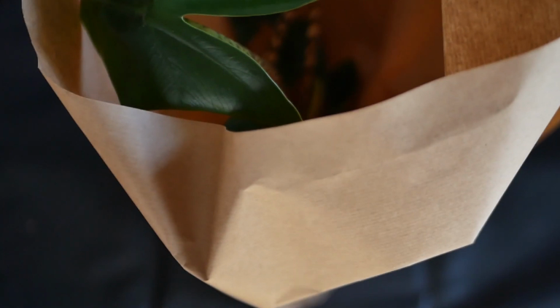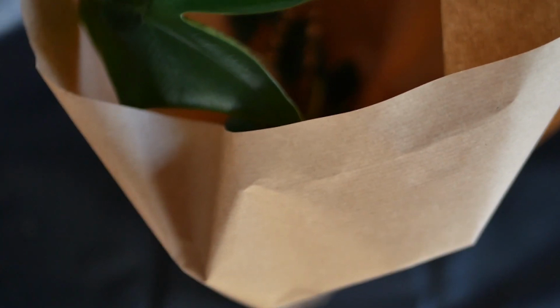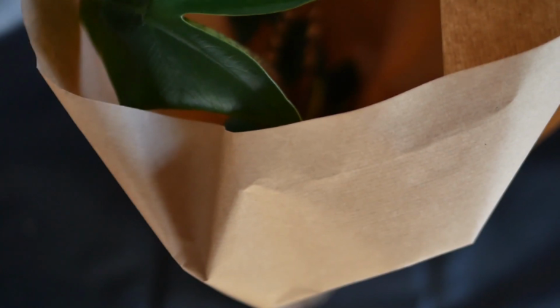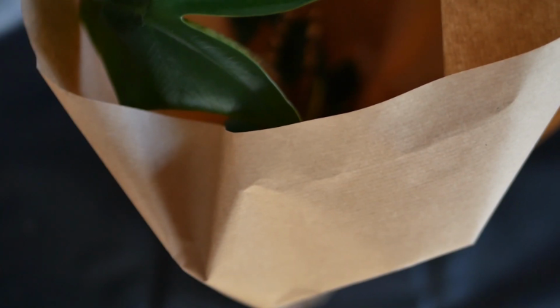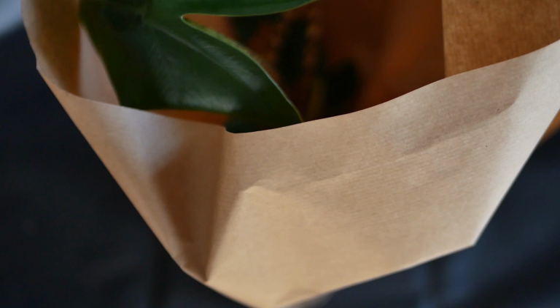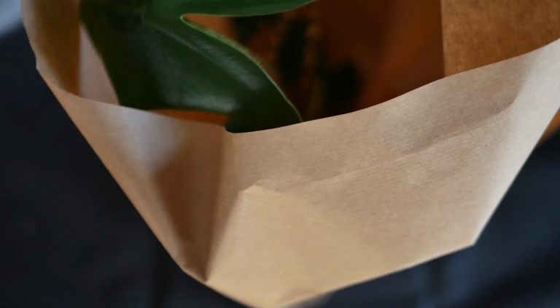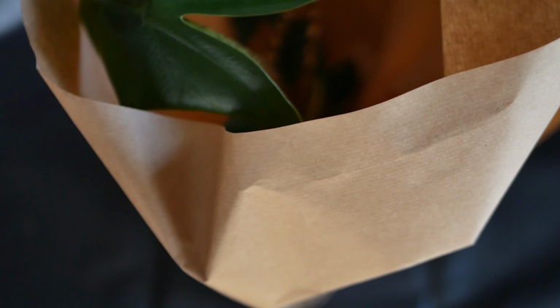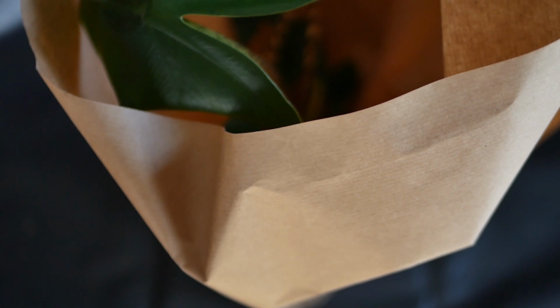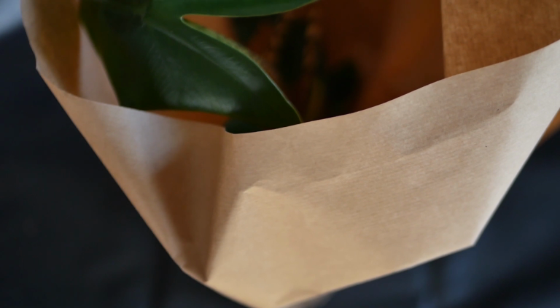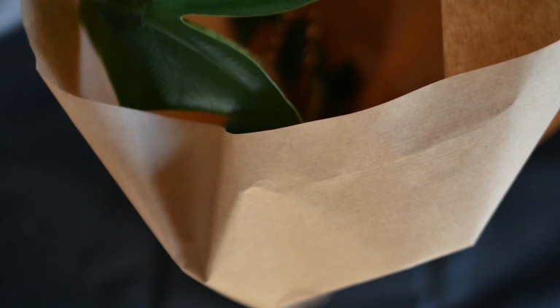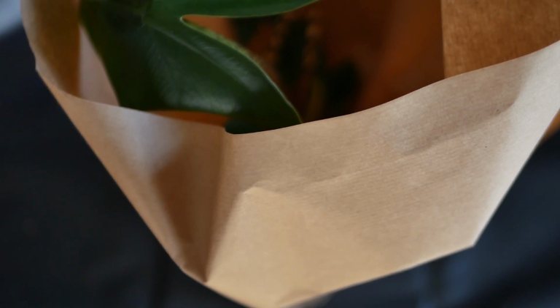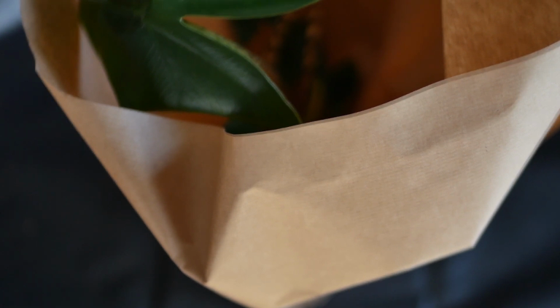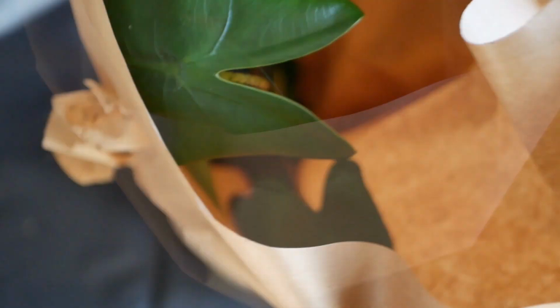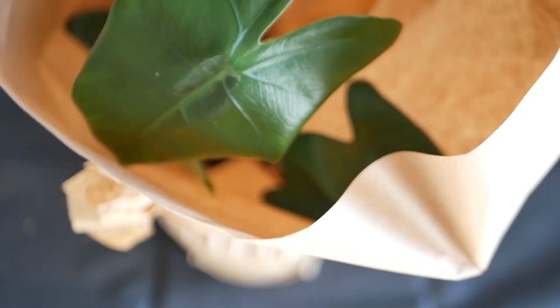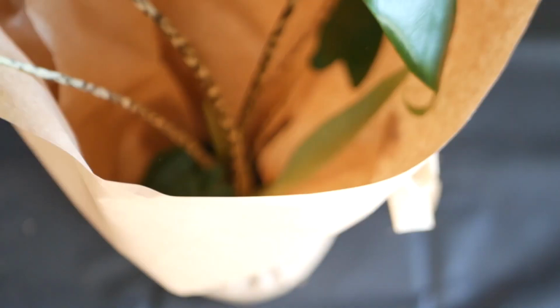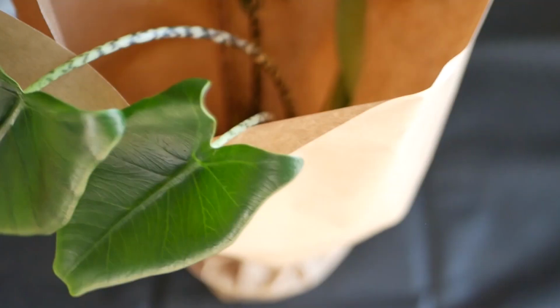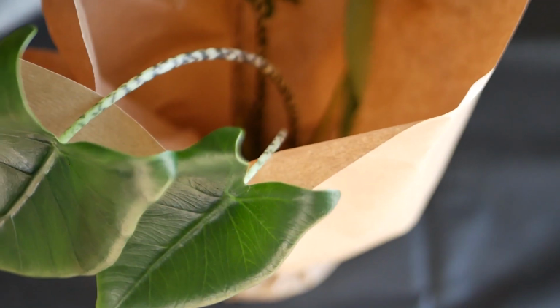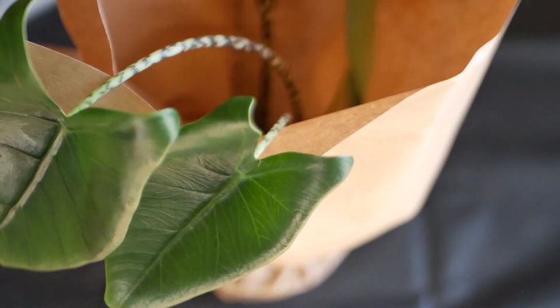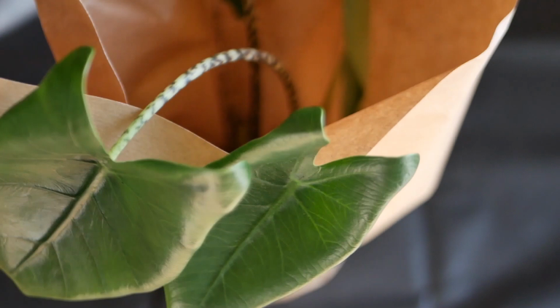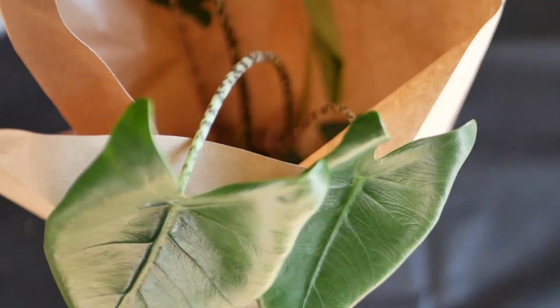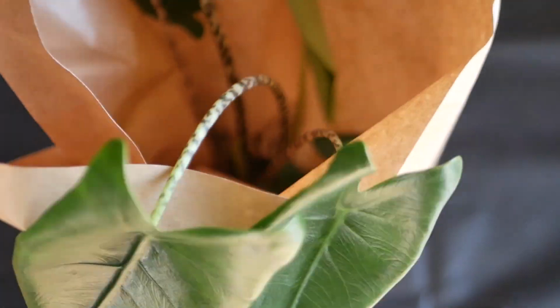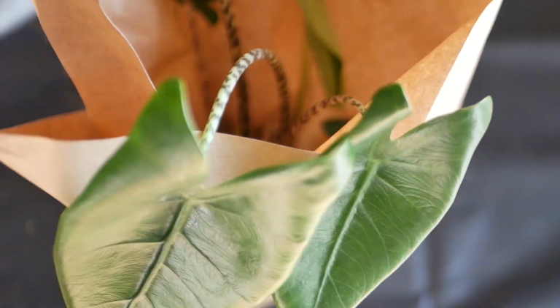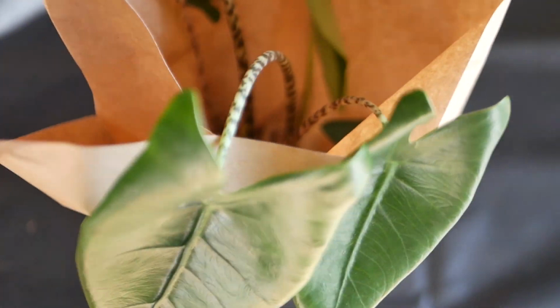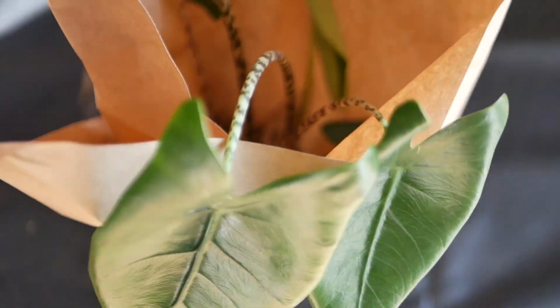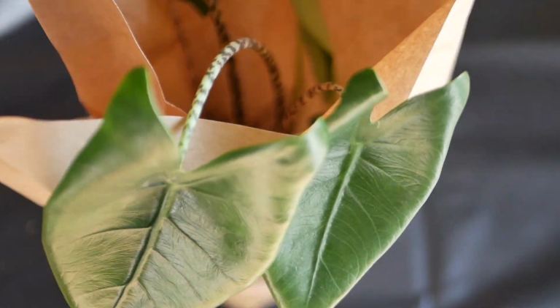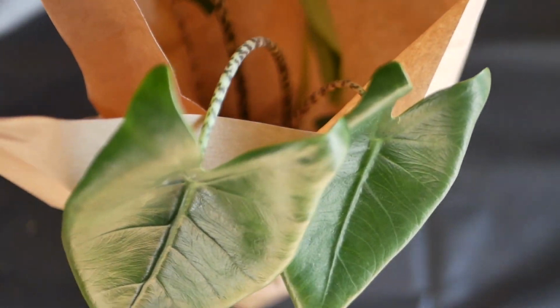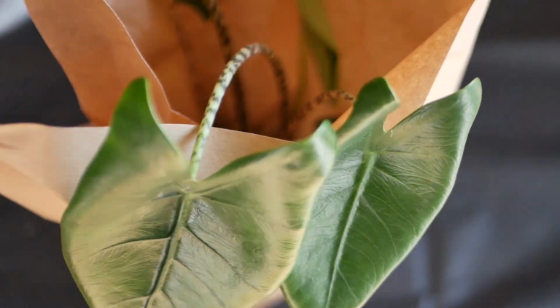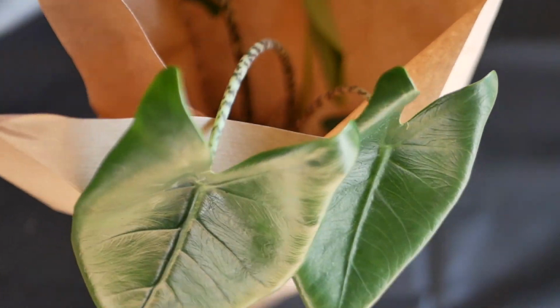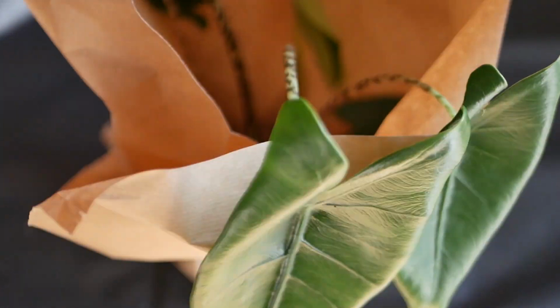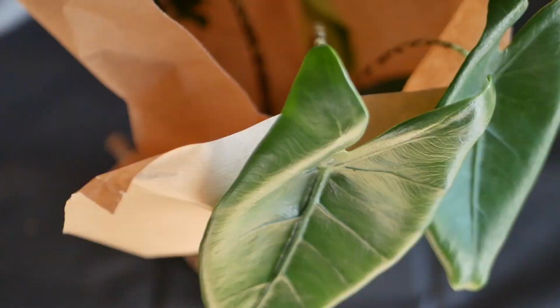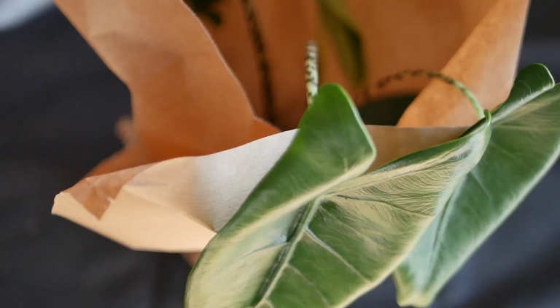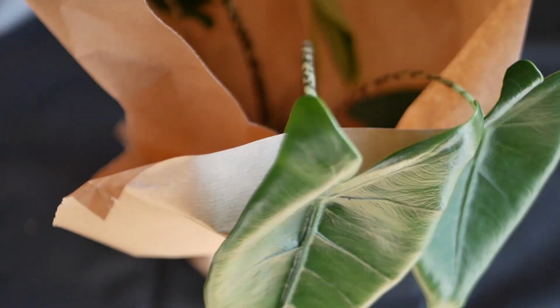And I was right! It was an Alocasia — an Alocasia Sabrina, to be more specific. I had a small one before but it died in a move two years ago.